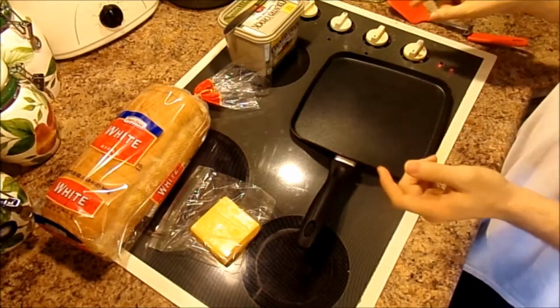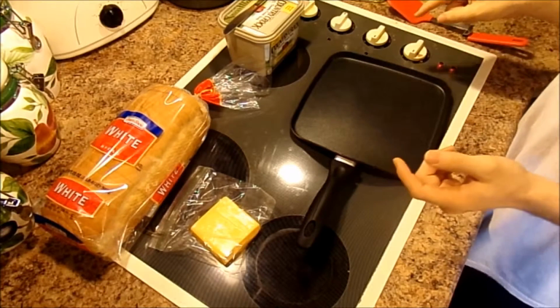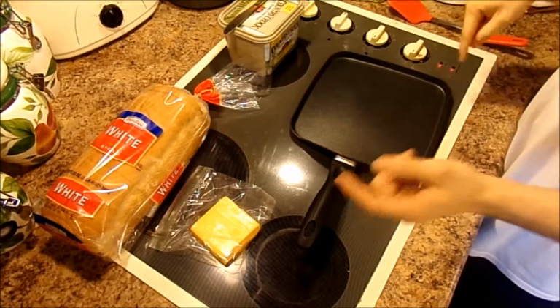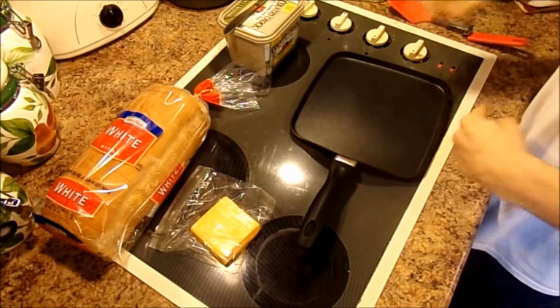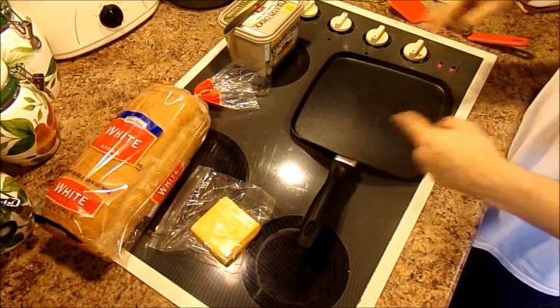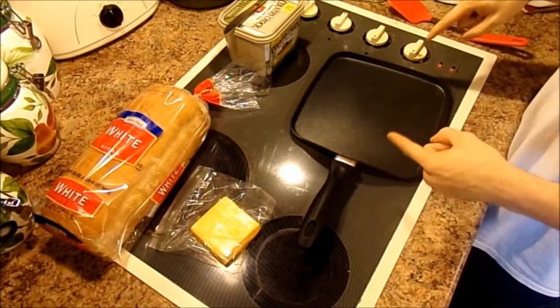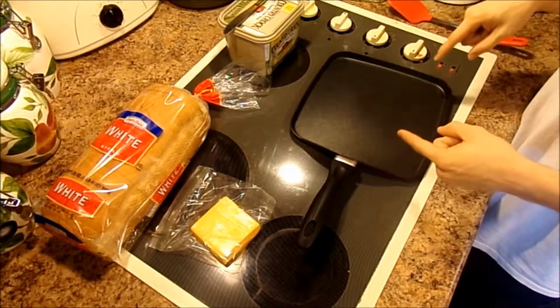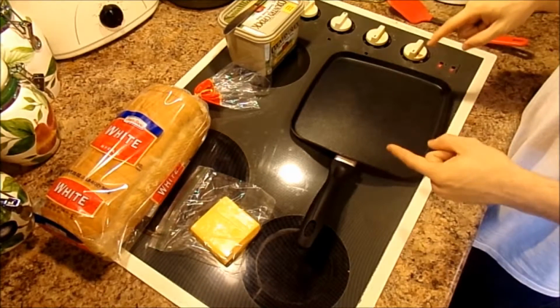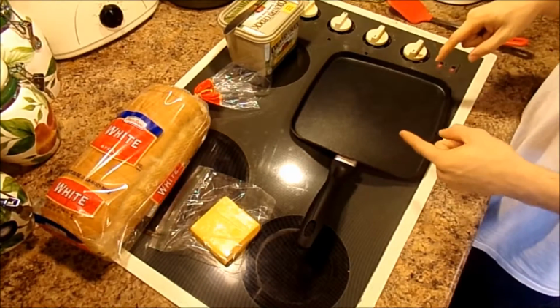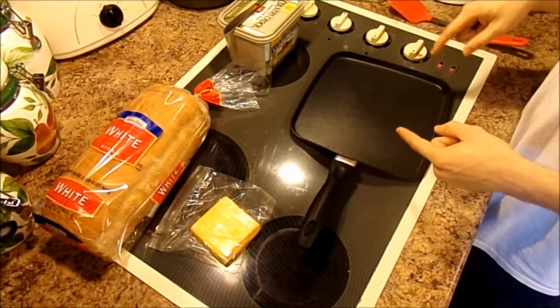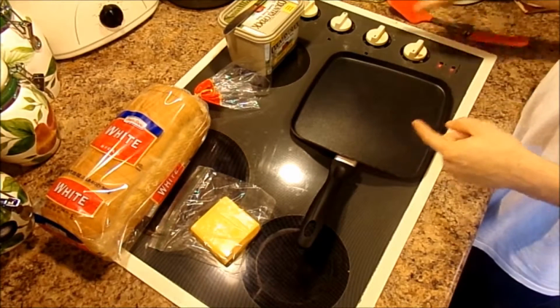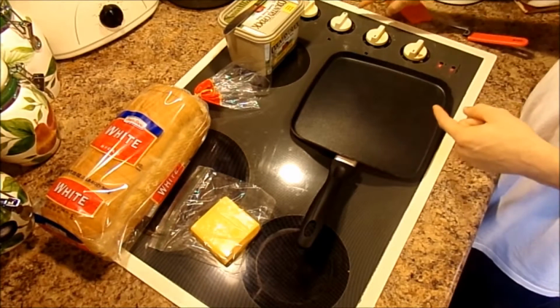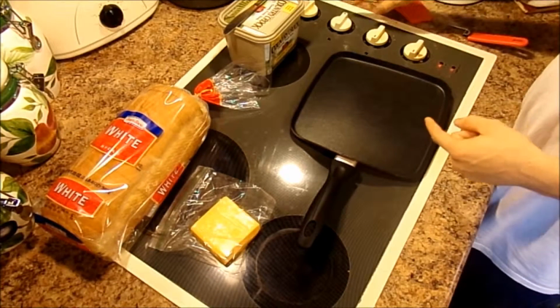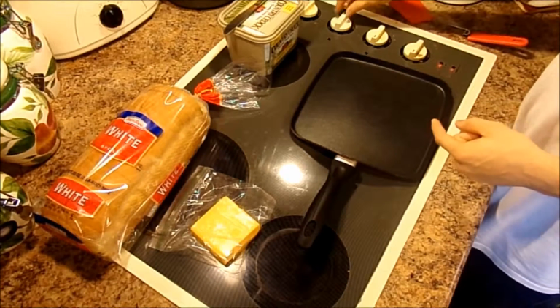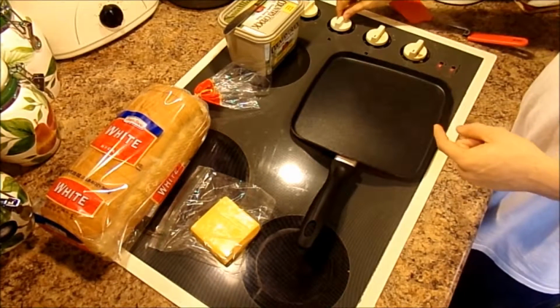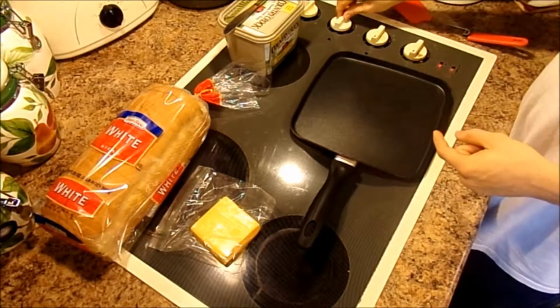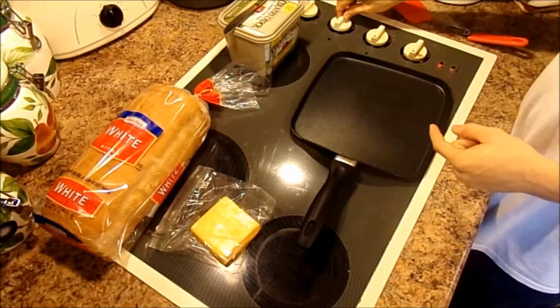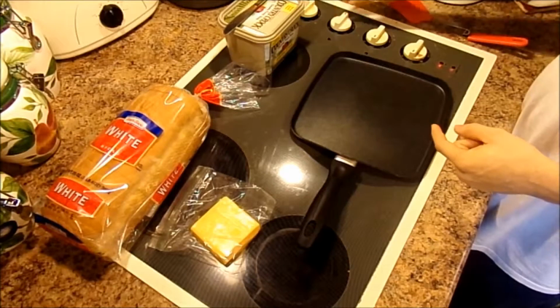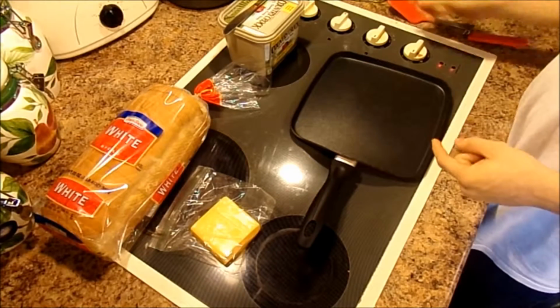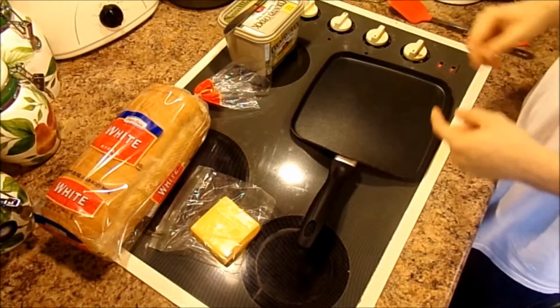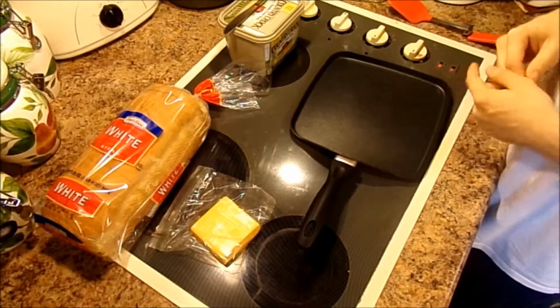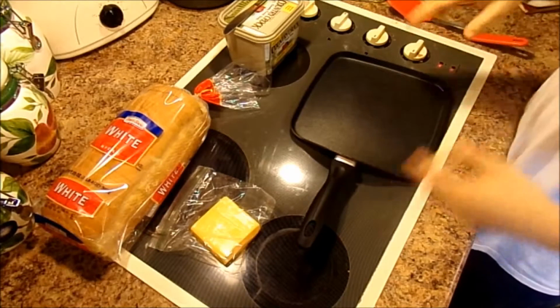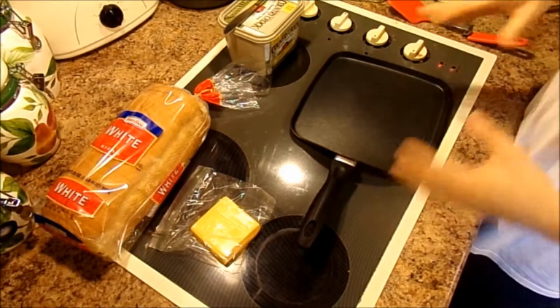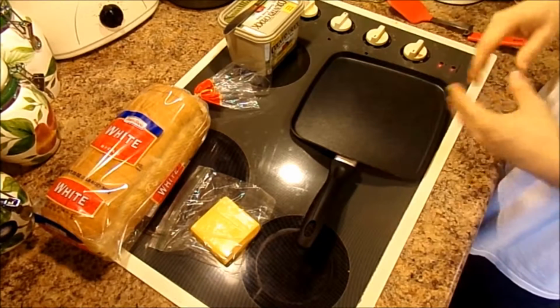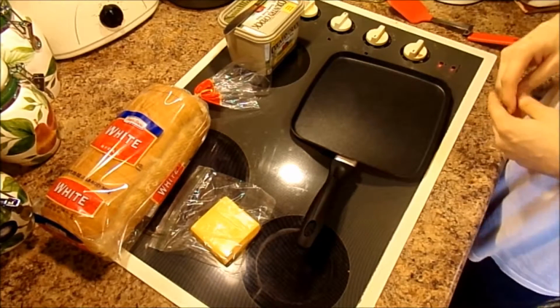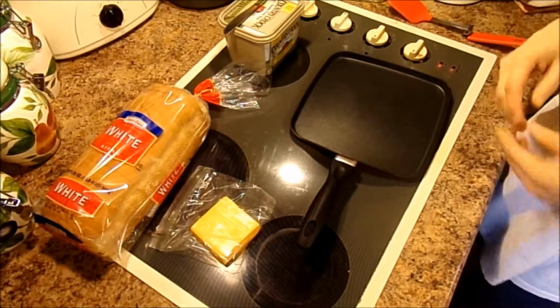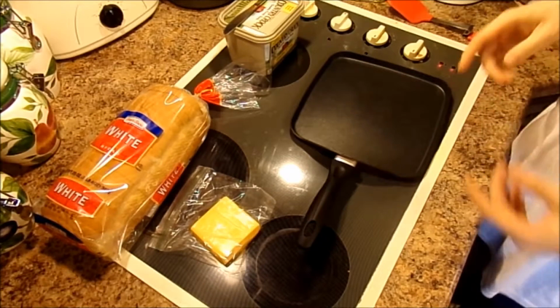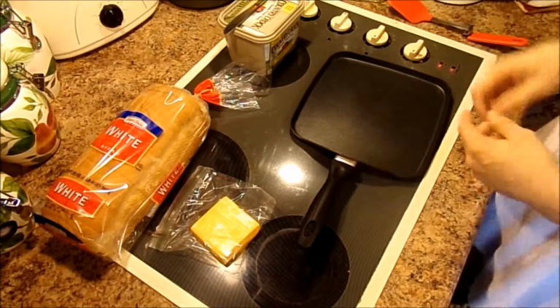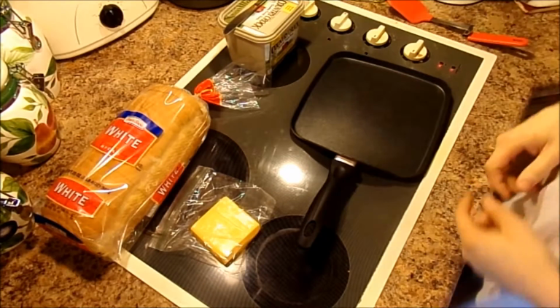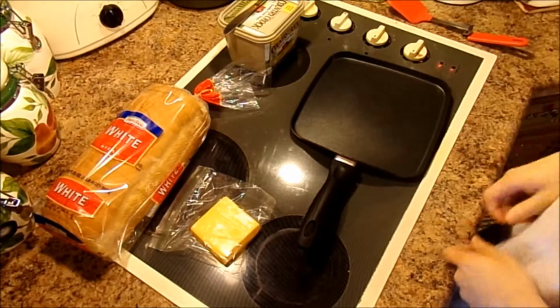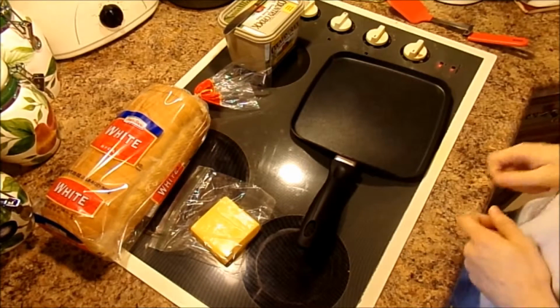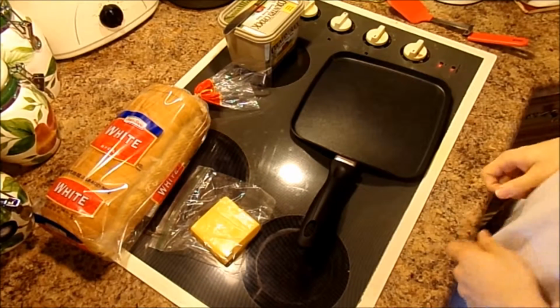I'm already letting the skillet preheat, and it's on medium. Just make sure nothing sticks to the pan.